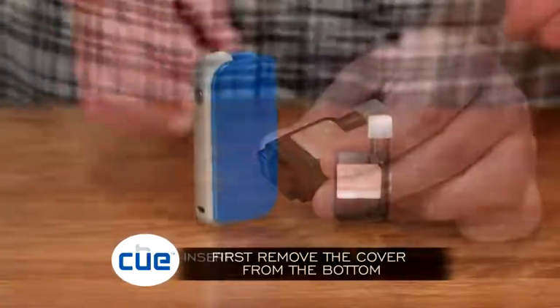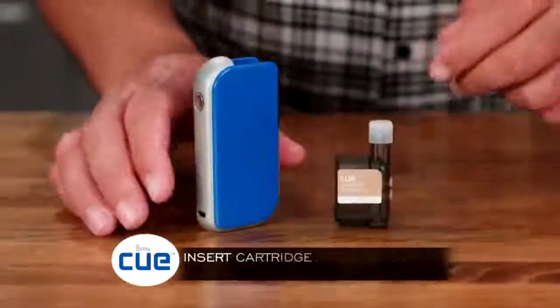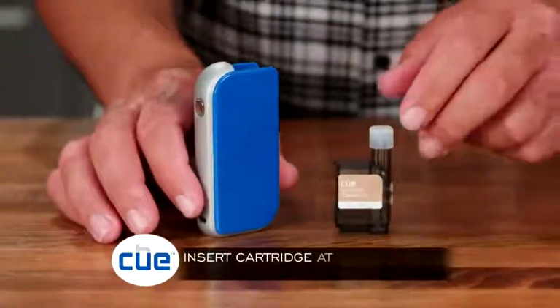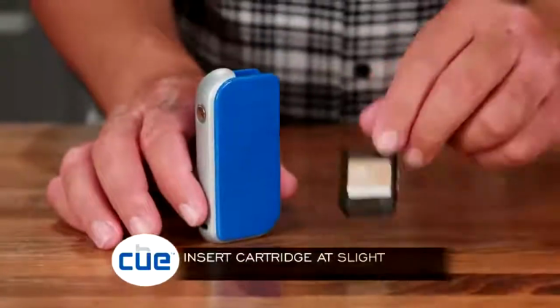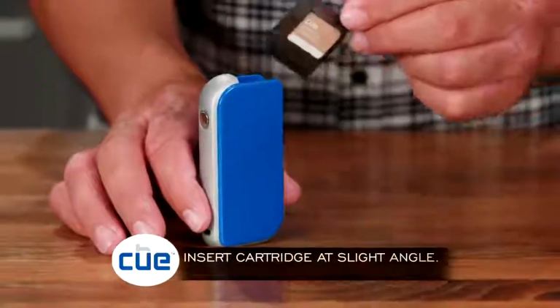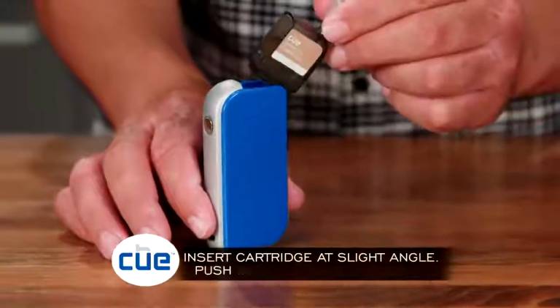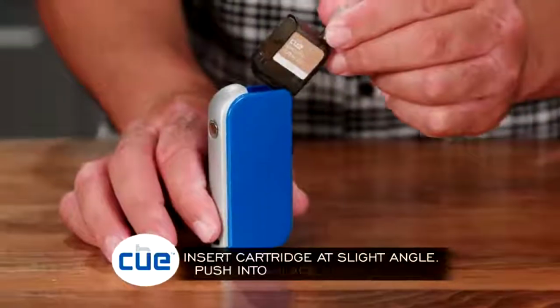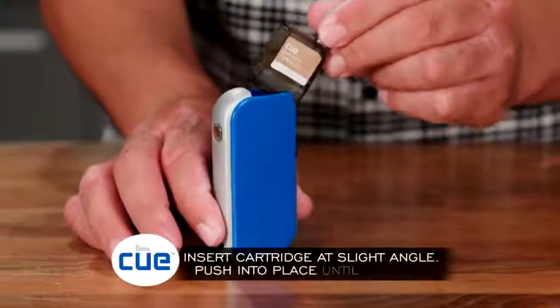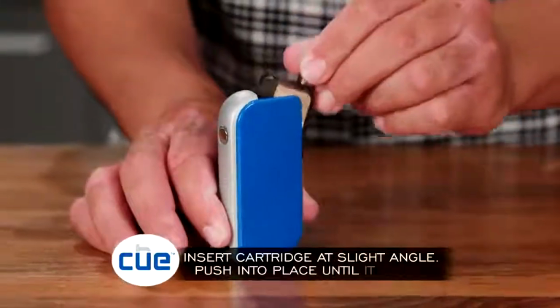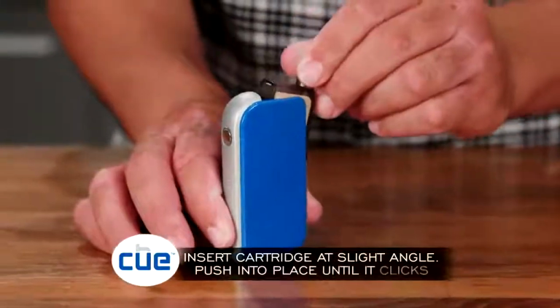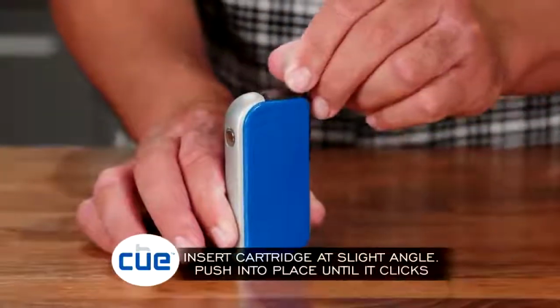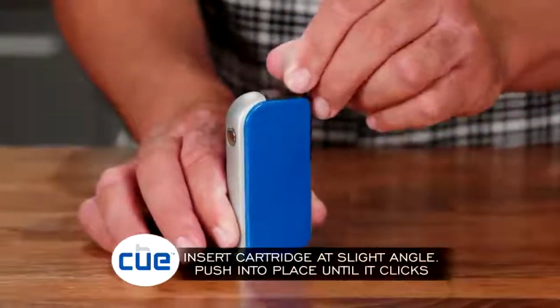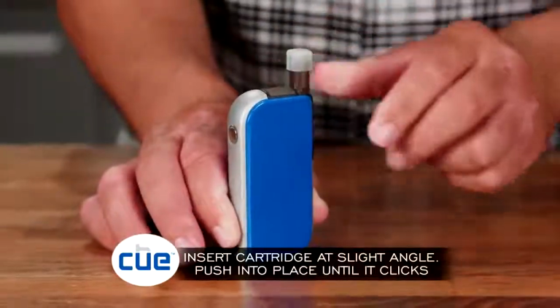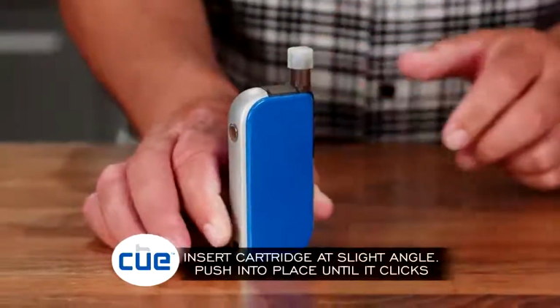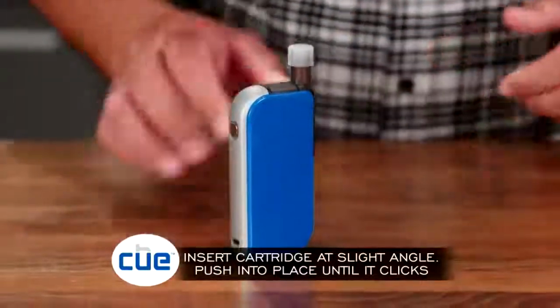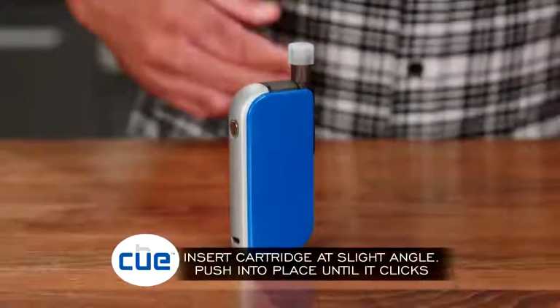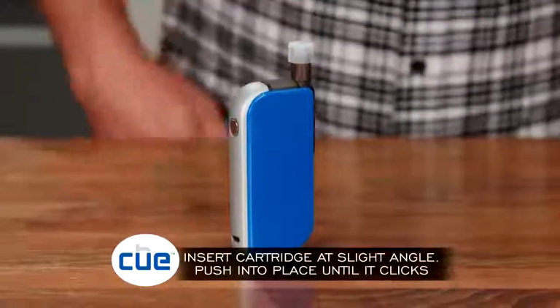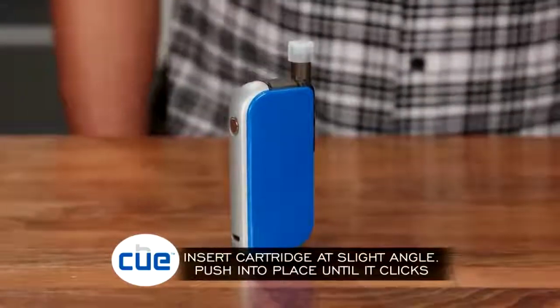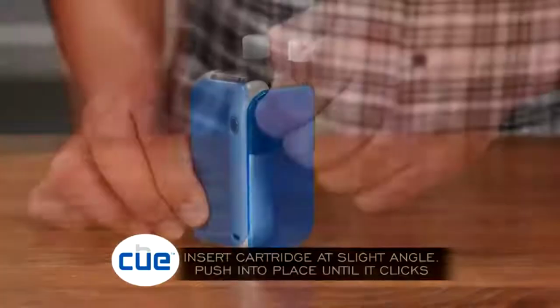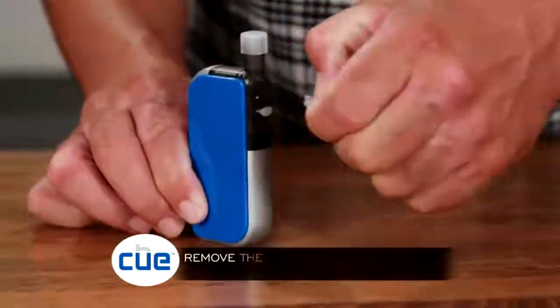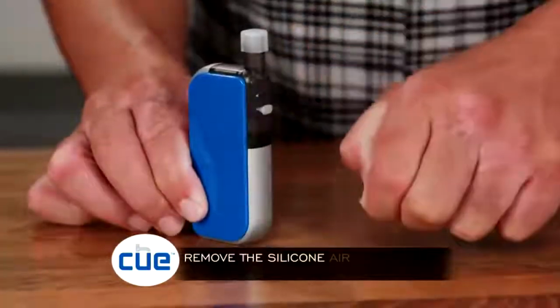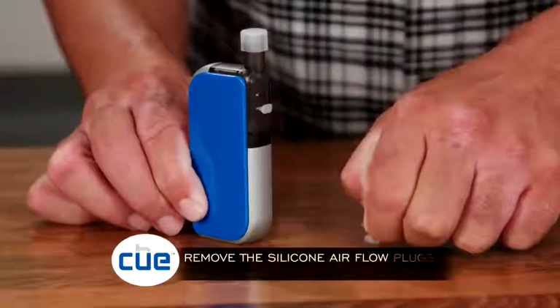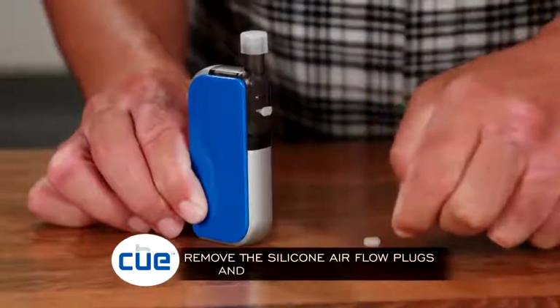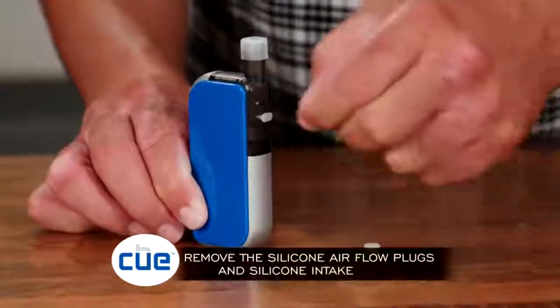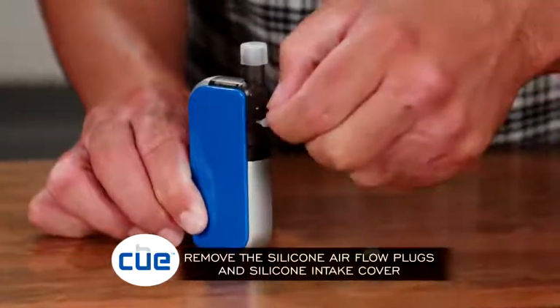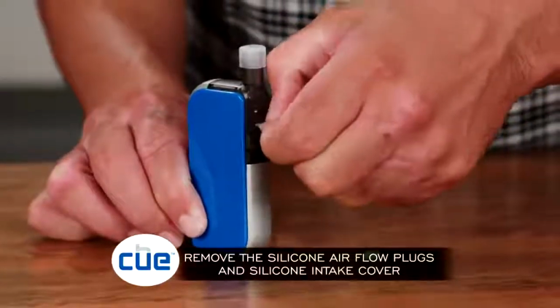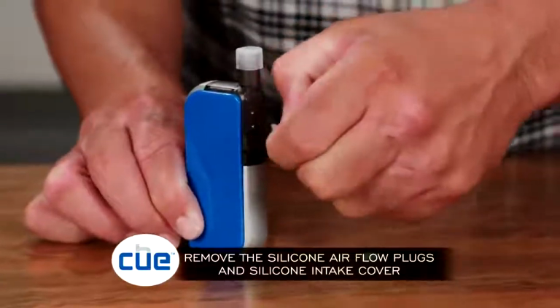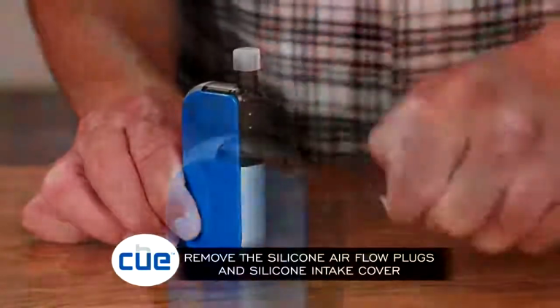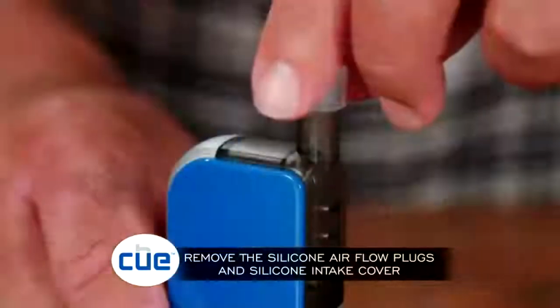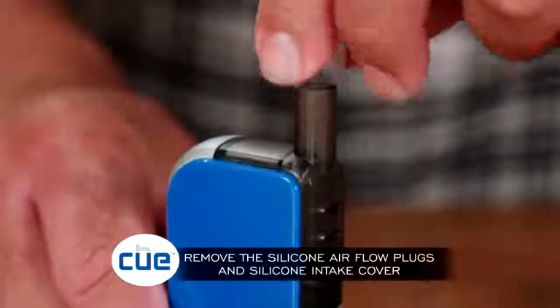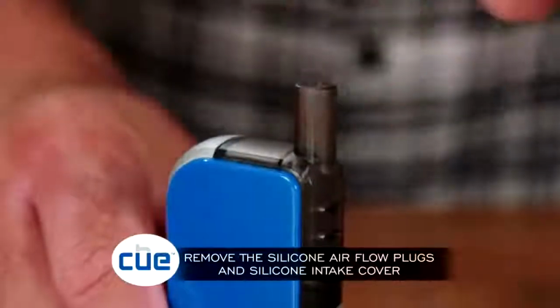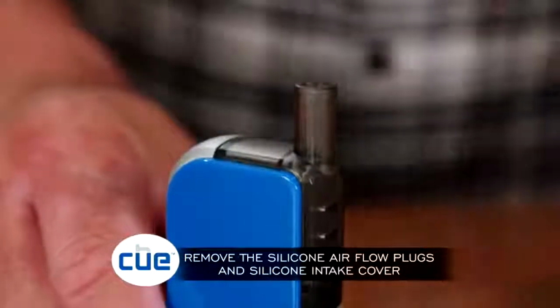Insert the liquid cartridge at a slight angle and push the mouthpiece towards the device until it clicks into place. Remove the silicone airflow plugs and silicone intake cover from the cartridge.